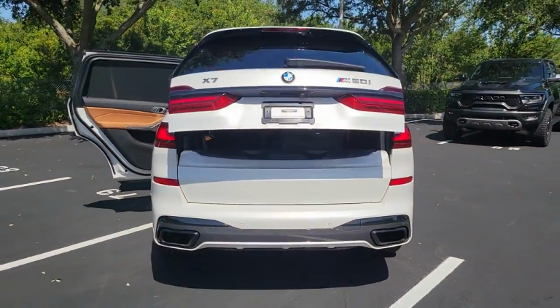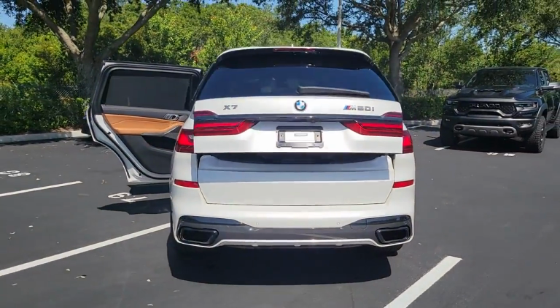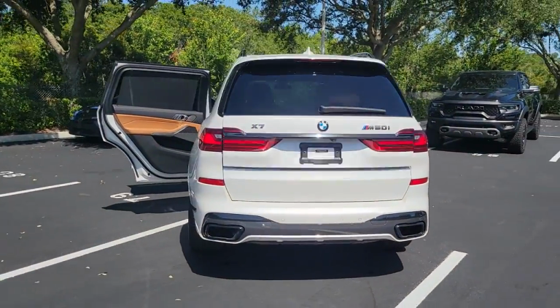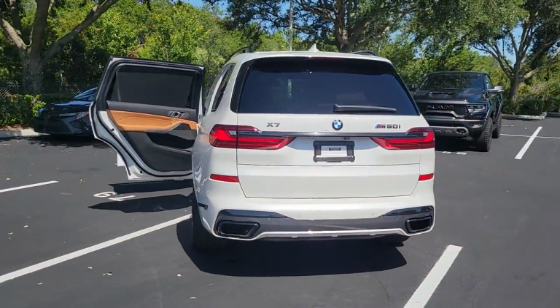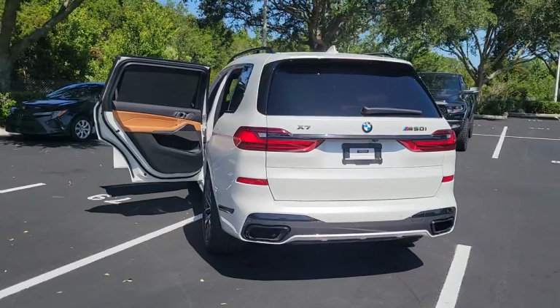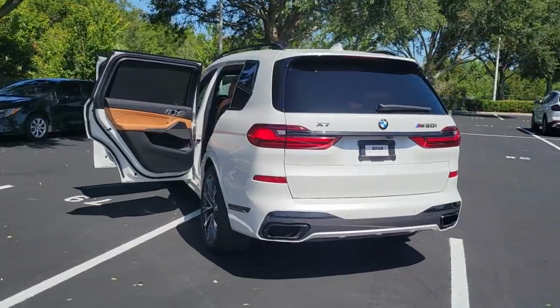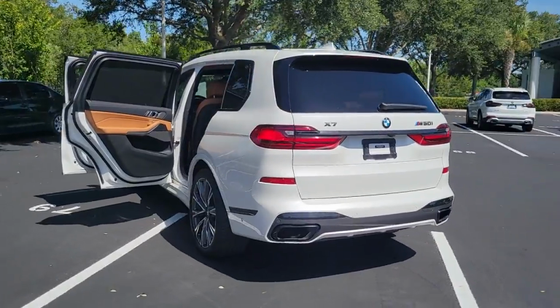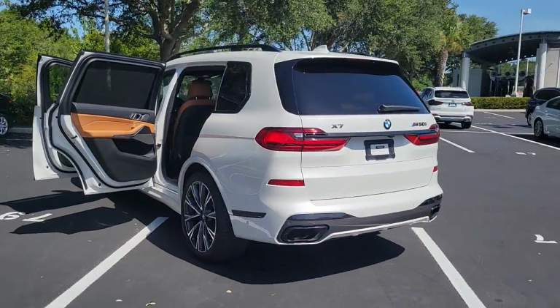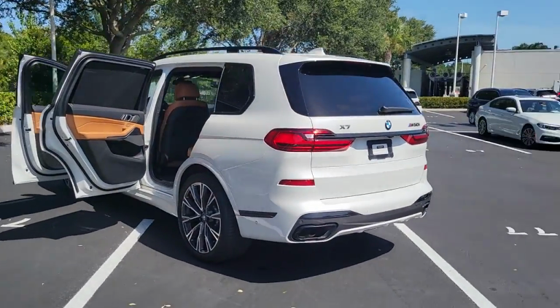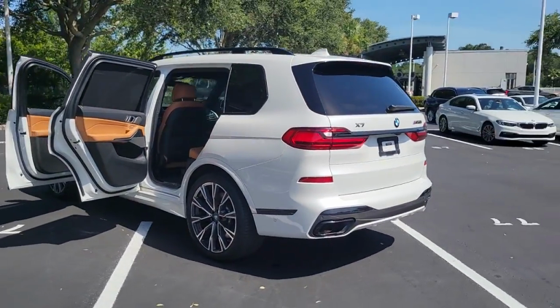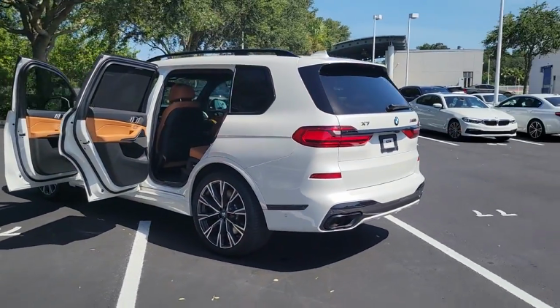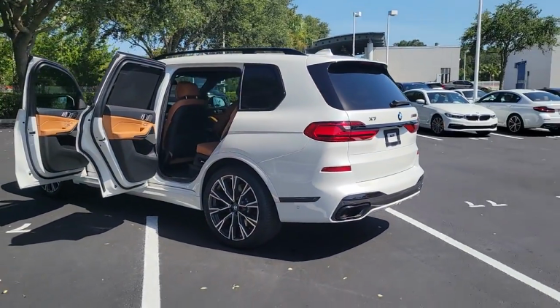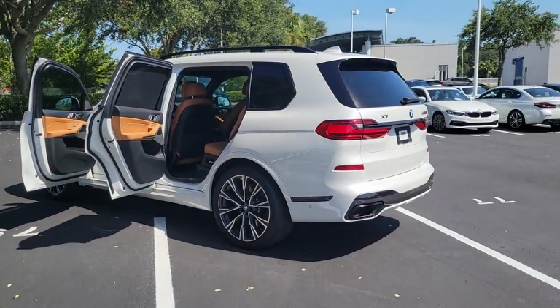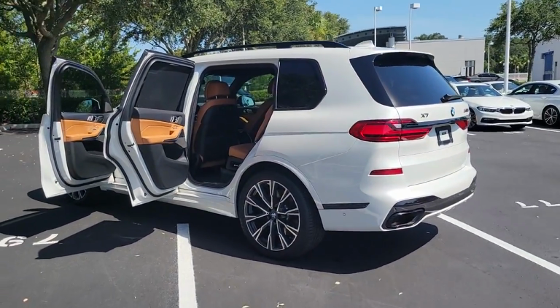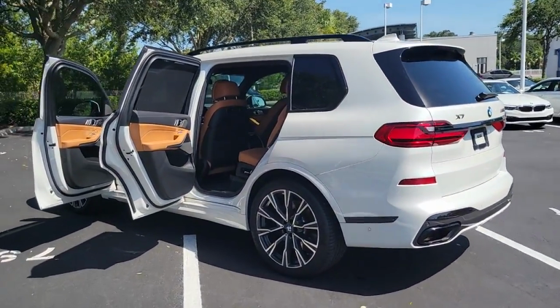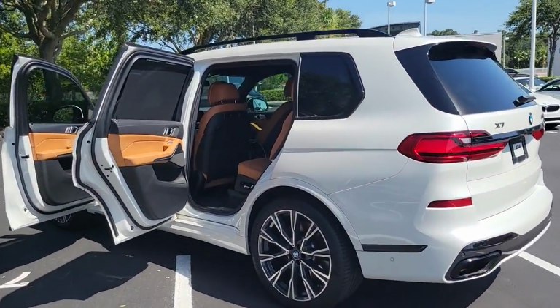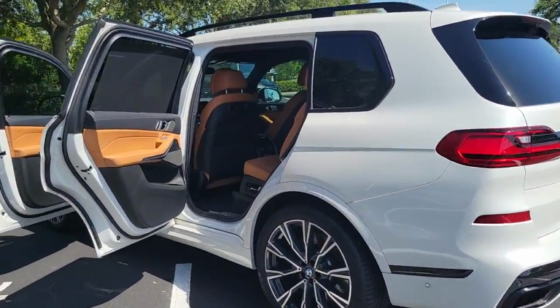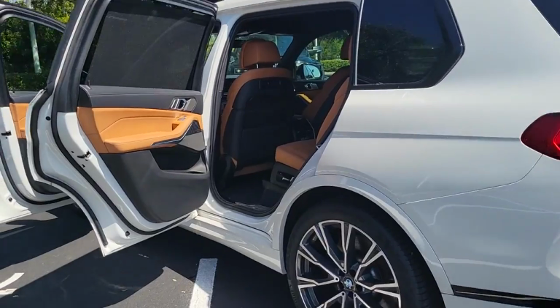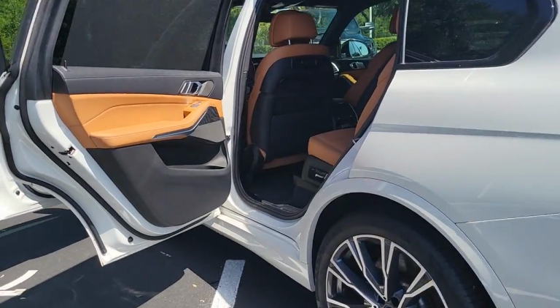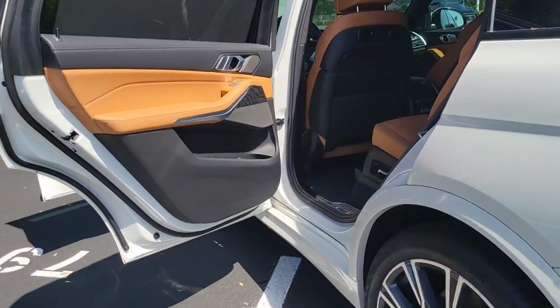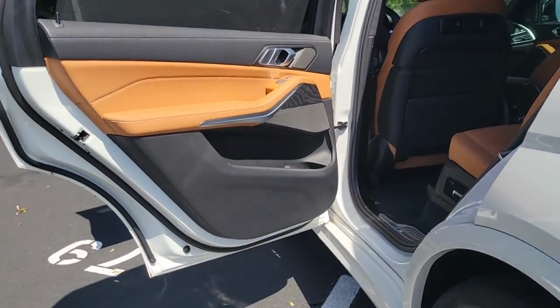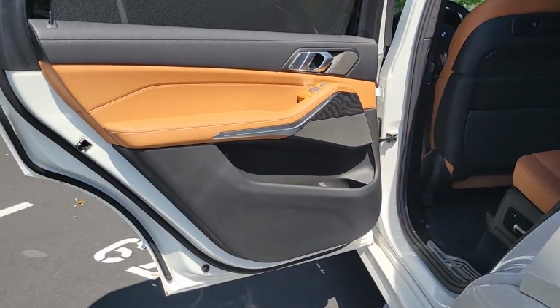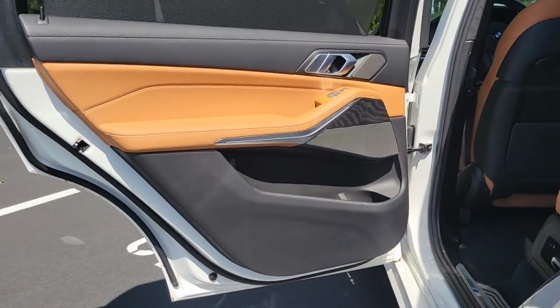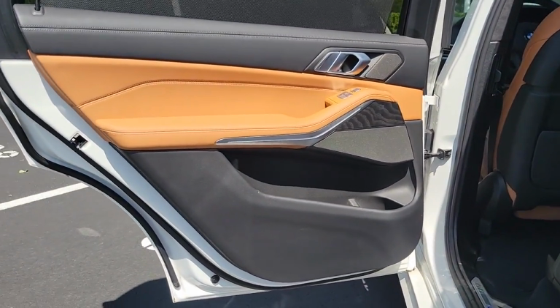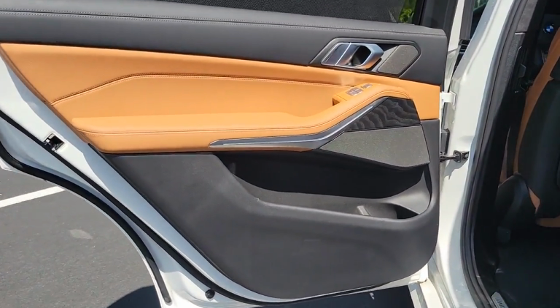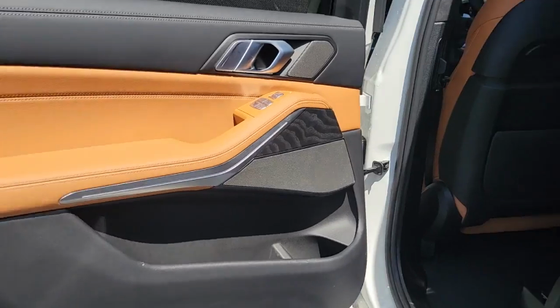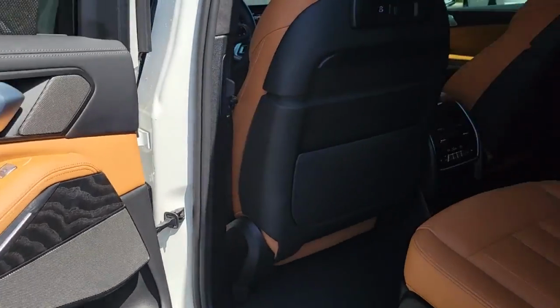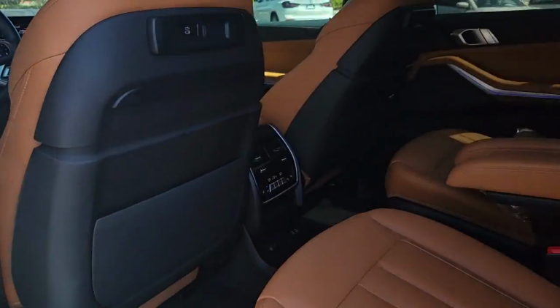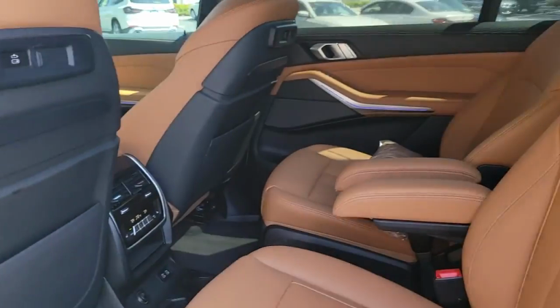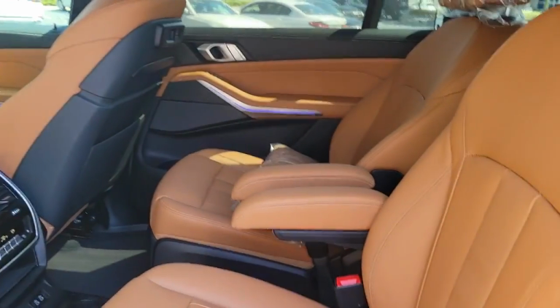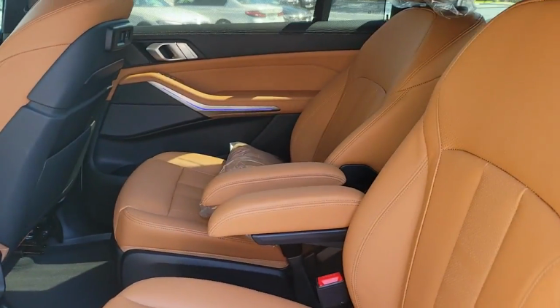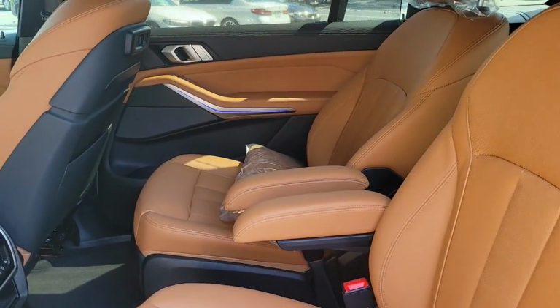Panoramic roof, all-wheel drive, navigation system, hands-free liftgate, keyless entry, sun and moonroof, power liftgate, remote engine start, keyless start, power passenger seat.